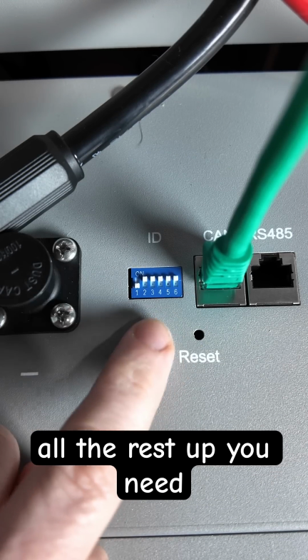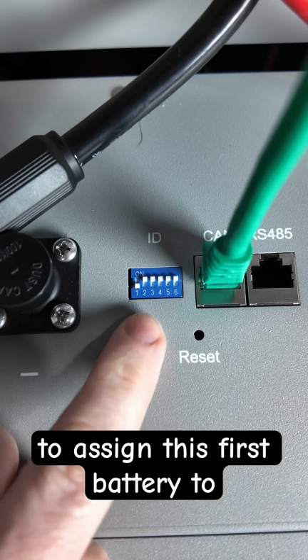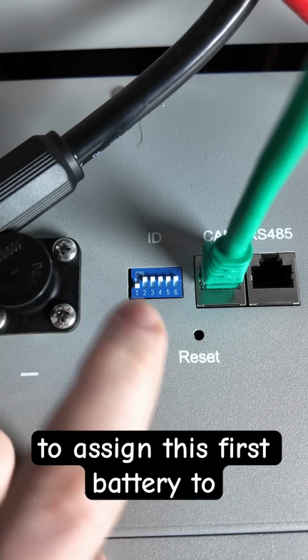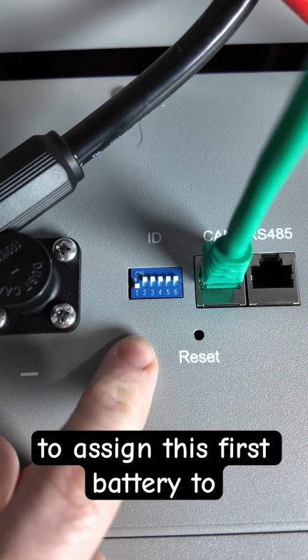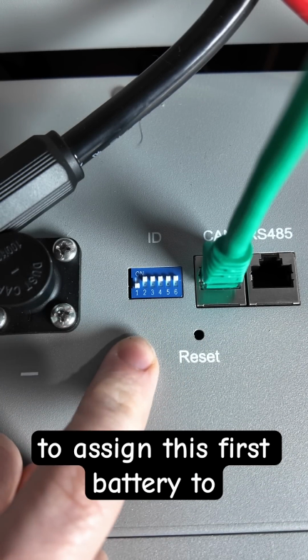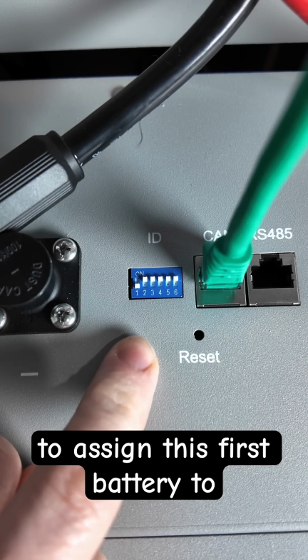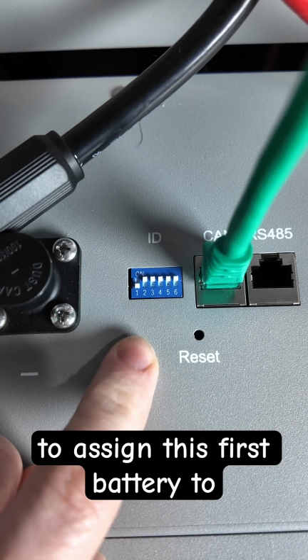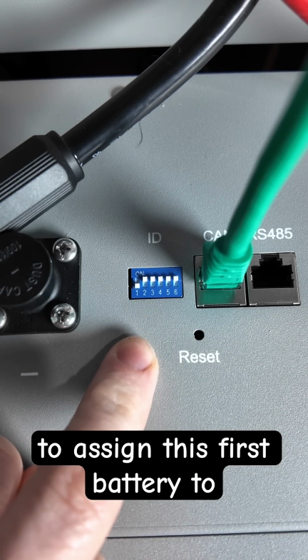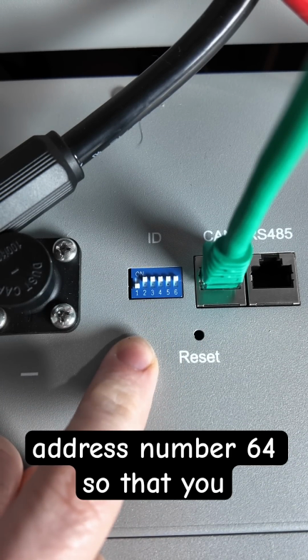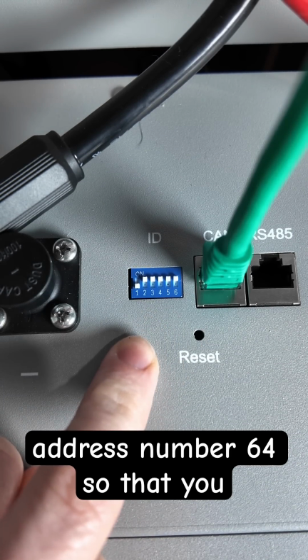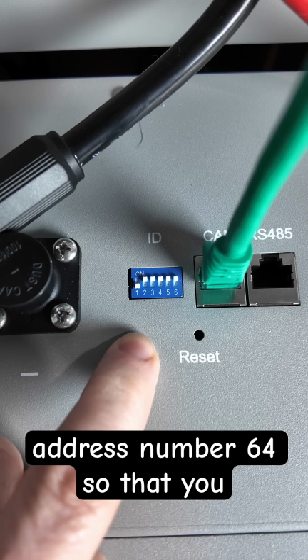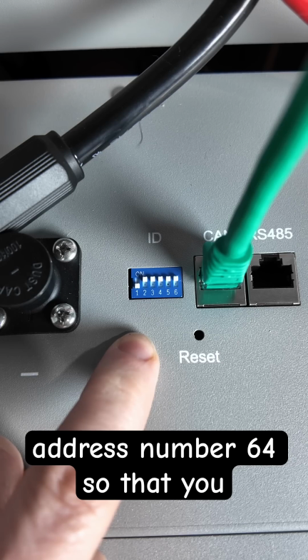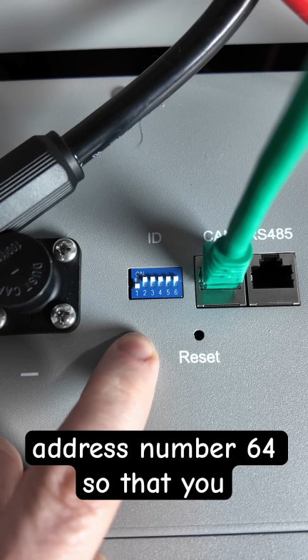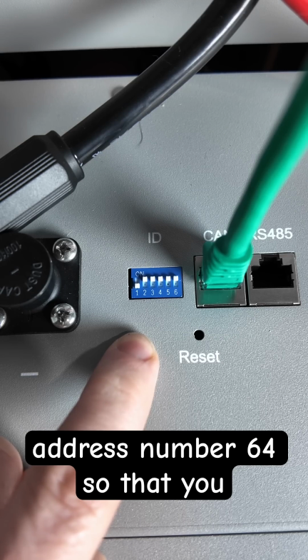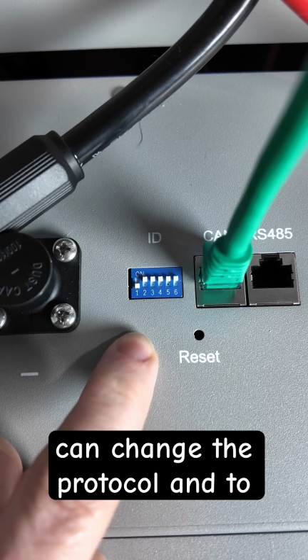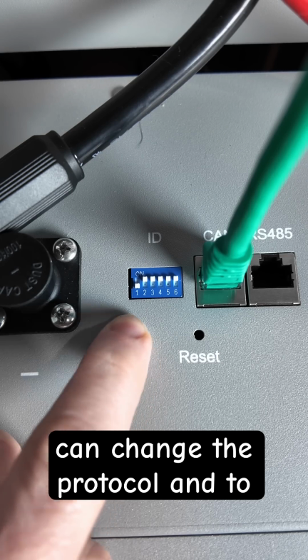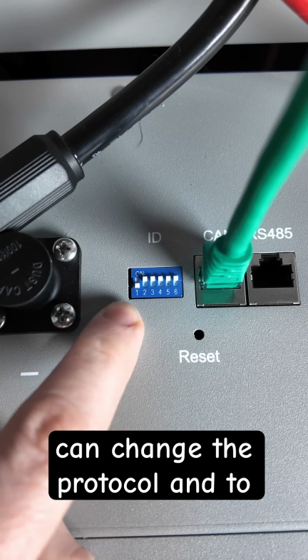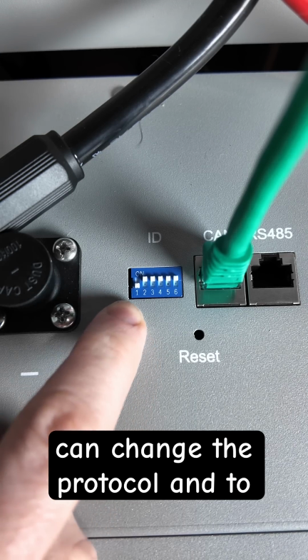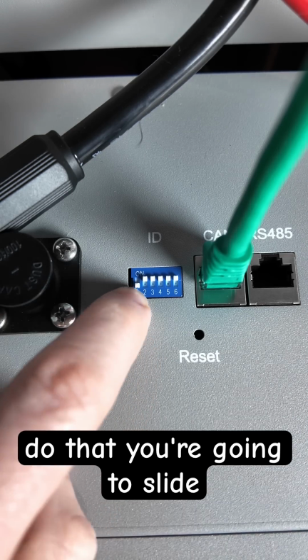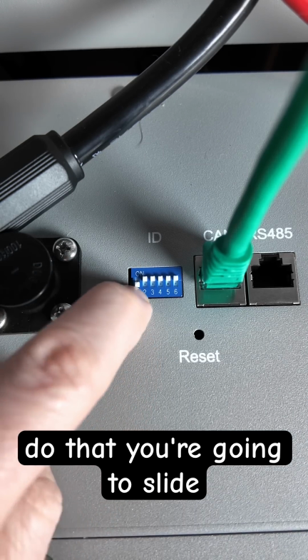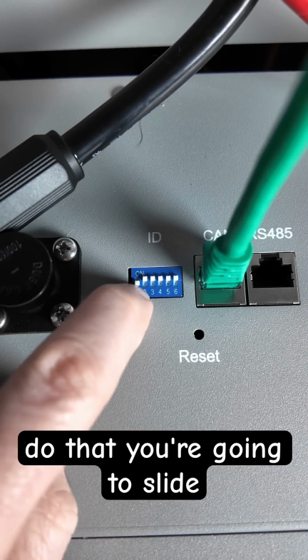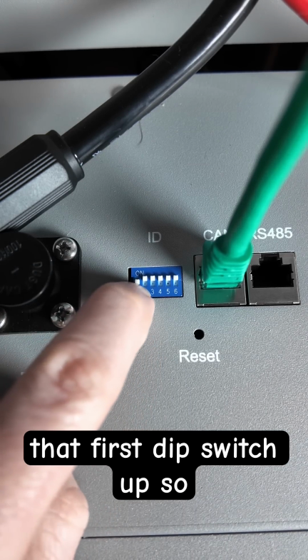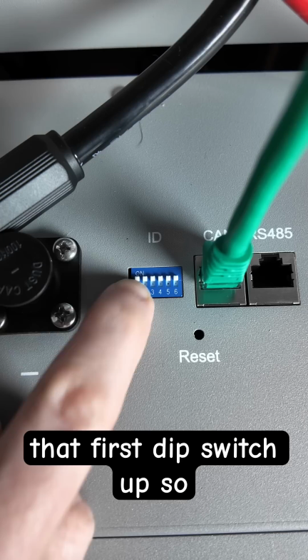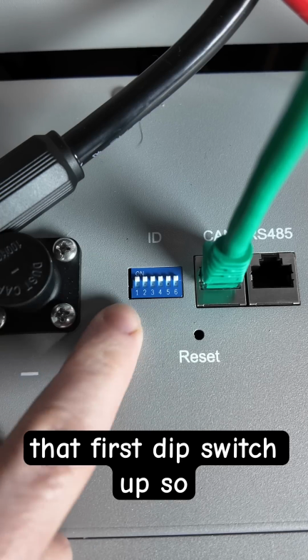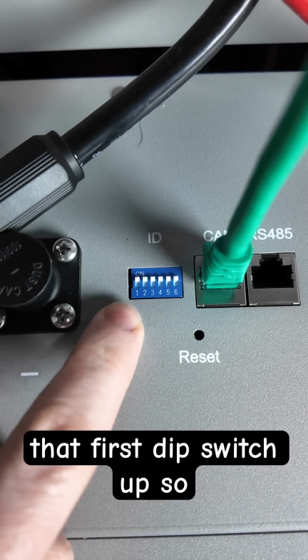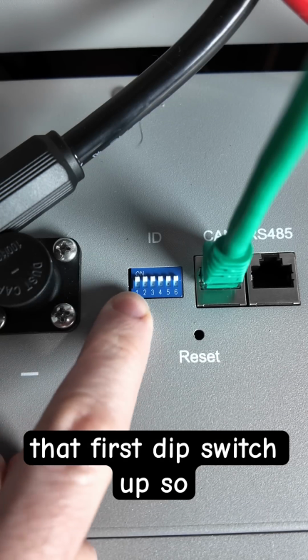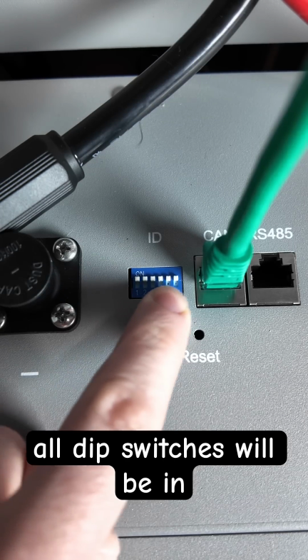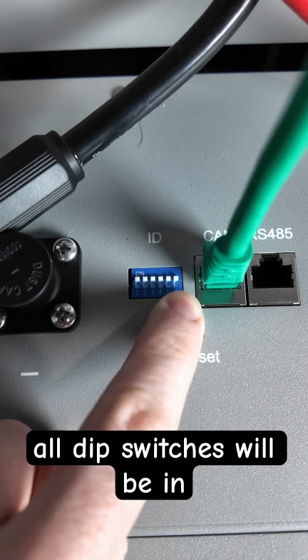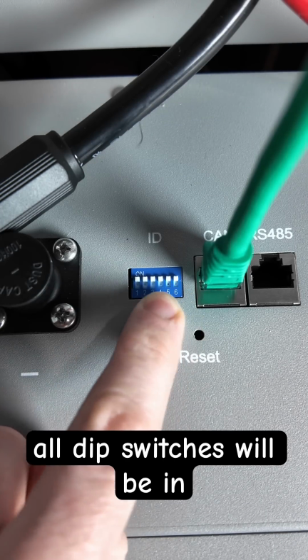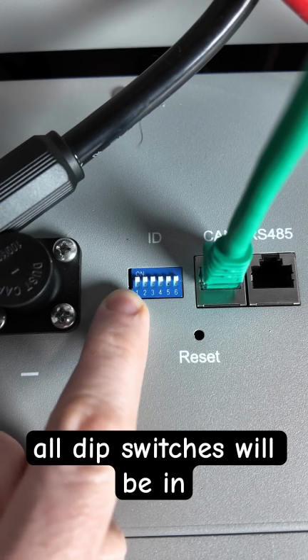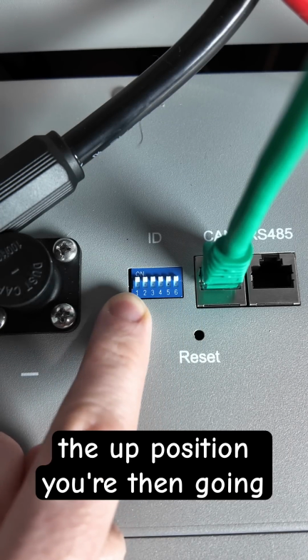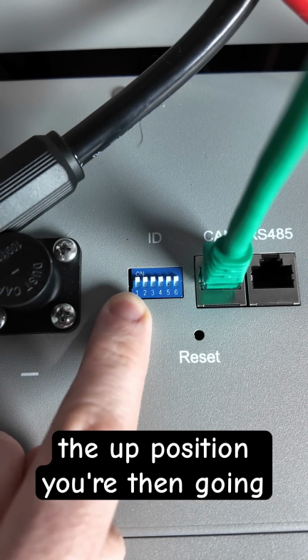You need to assign this first battery to address number 64 so that you can change the protocol. To do that, you're going to slide that first dip switch up so all dip switches will be in the up position.